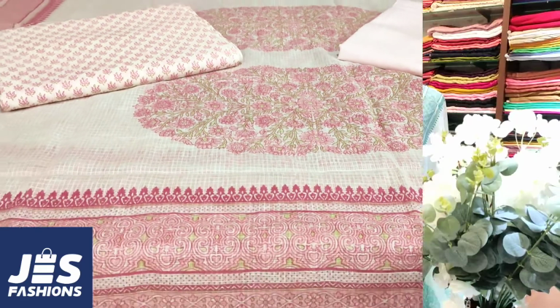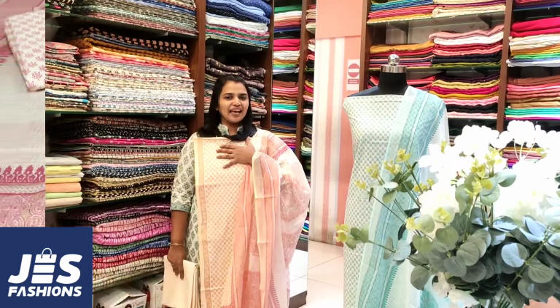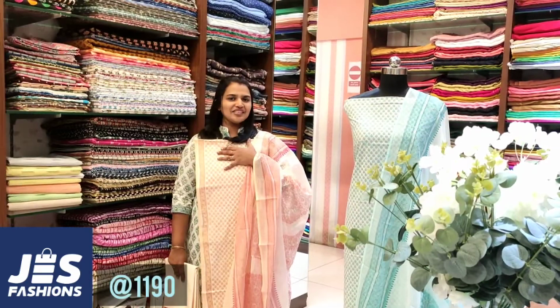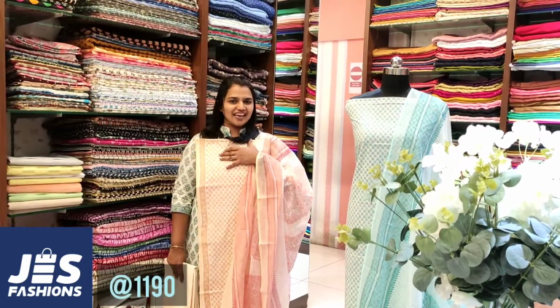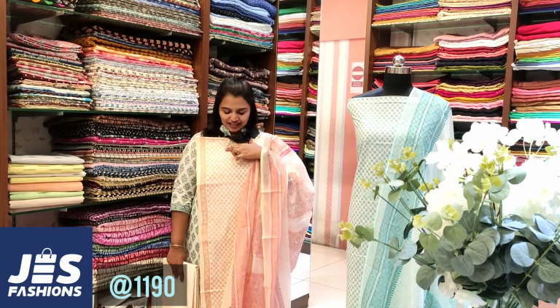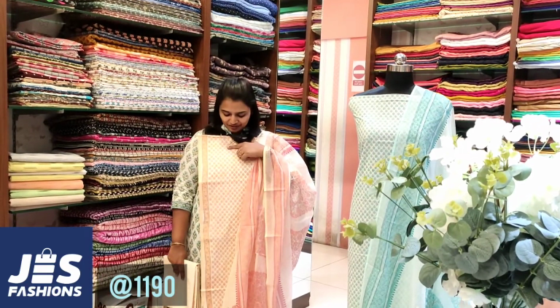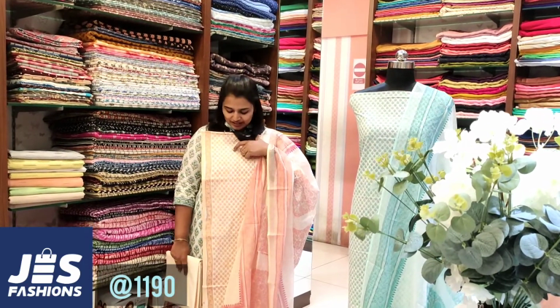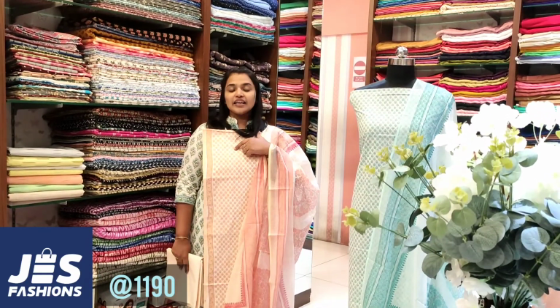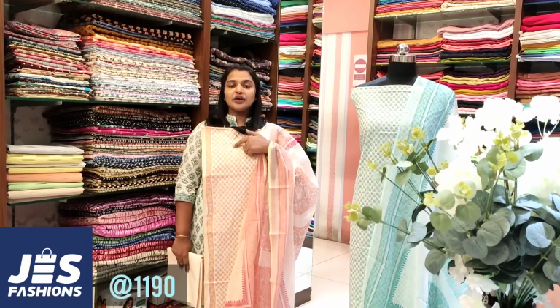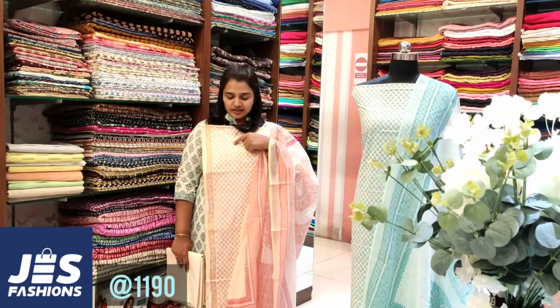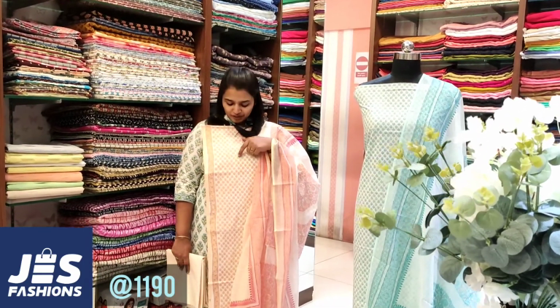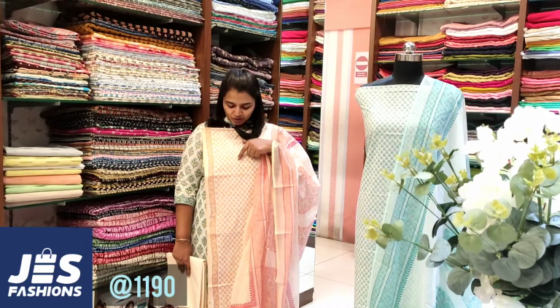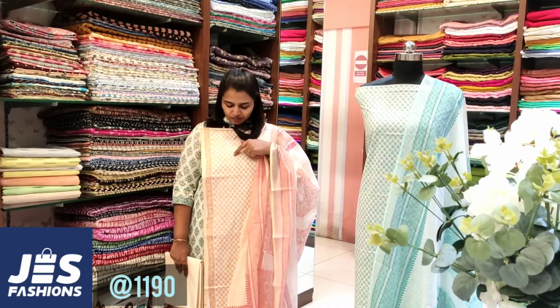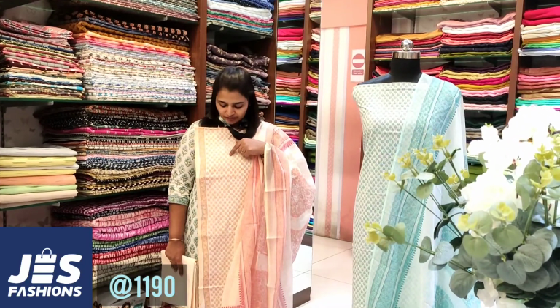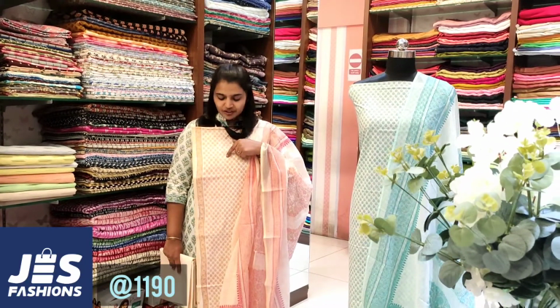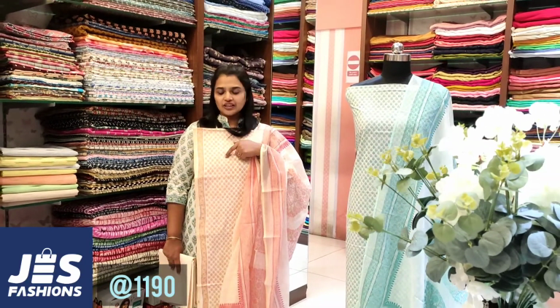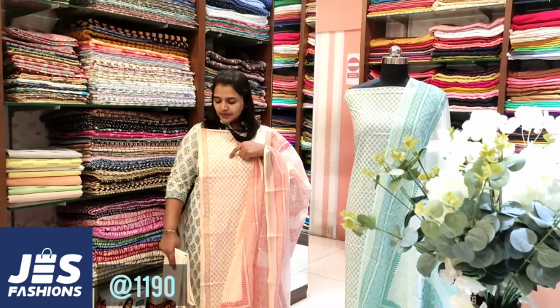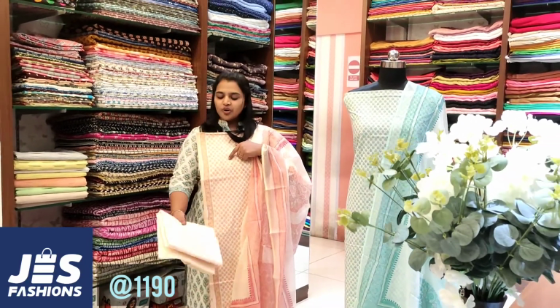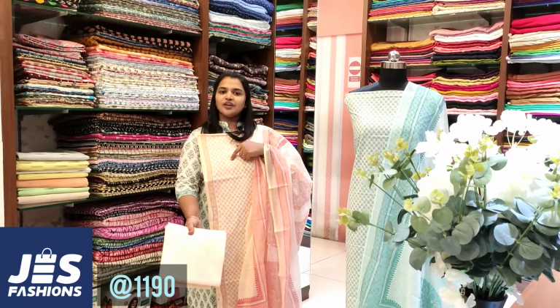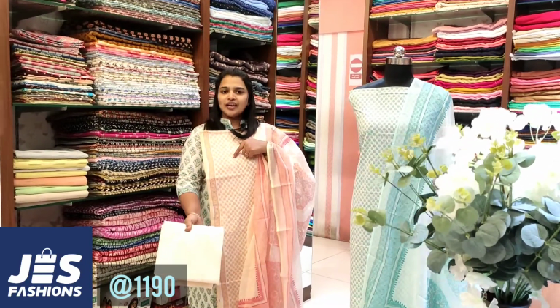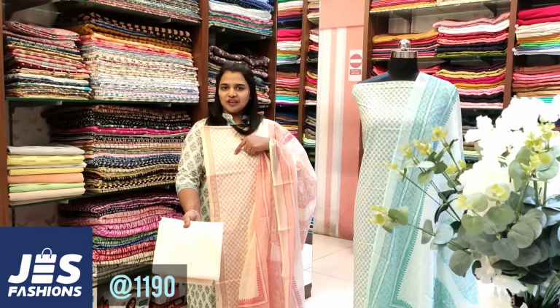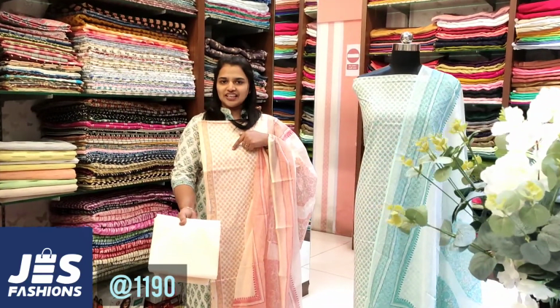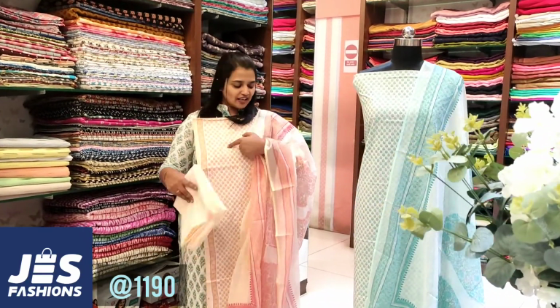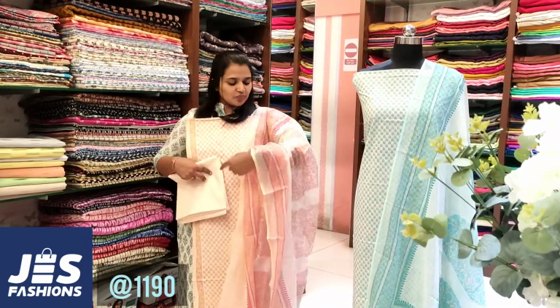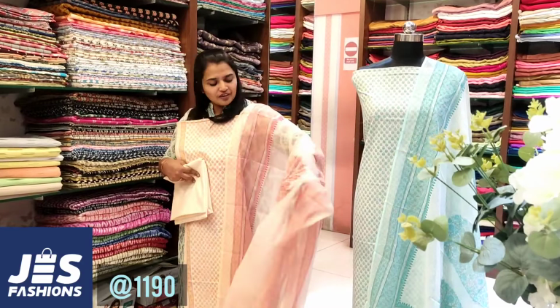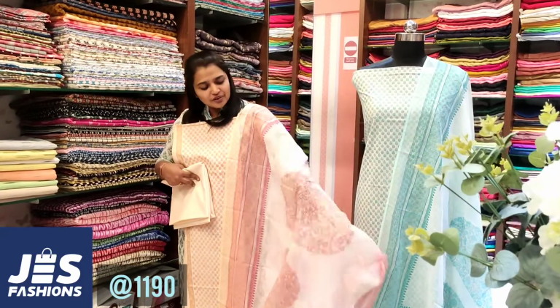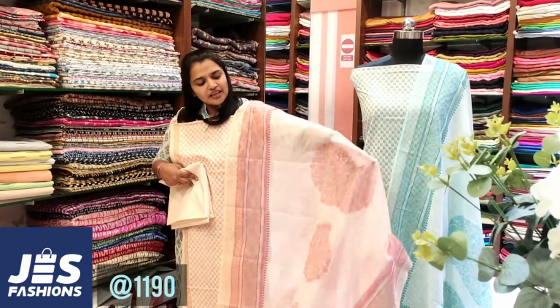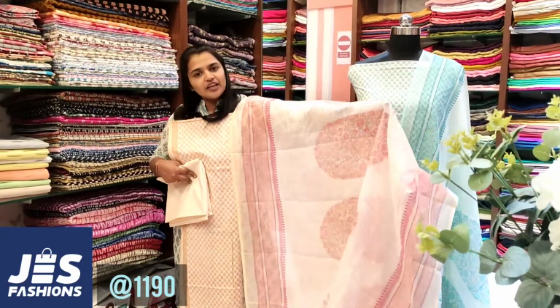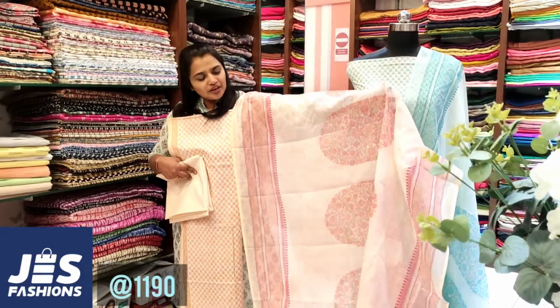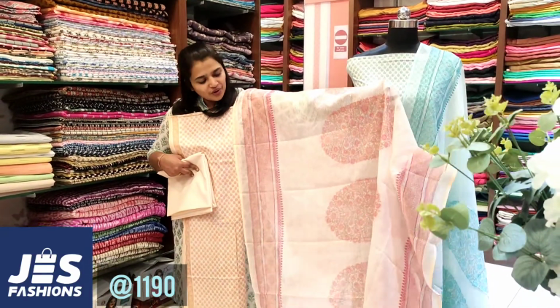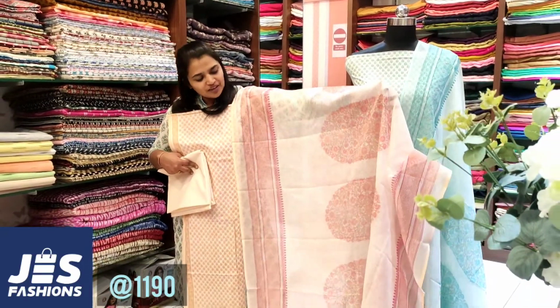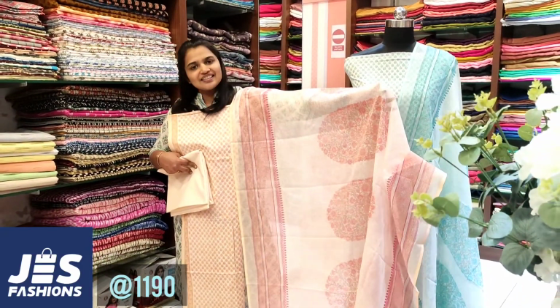Light peach shade. This is red and pink. The bottom is a light pink shade. The green and red are also a print design.